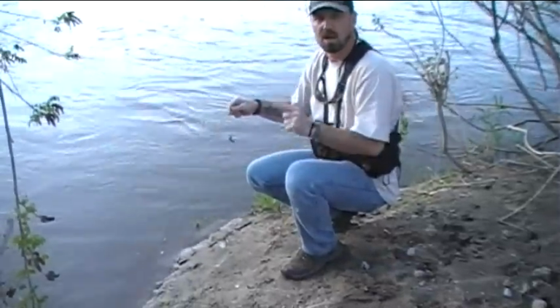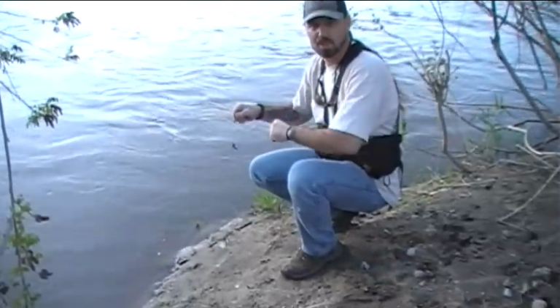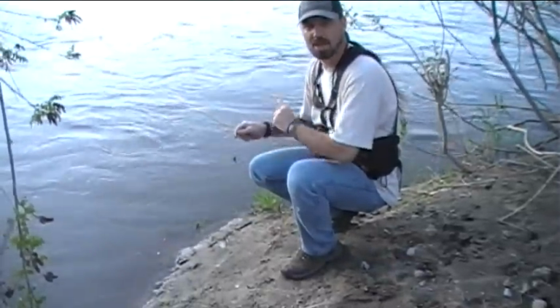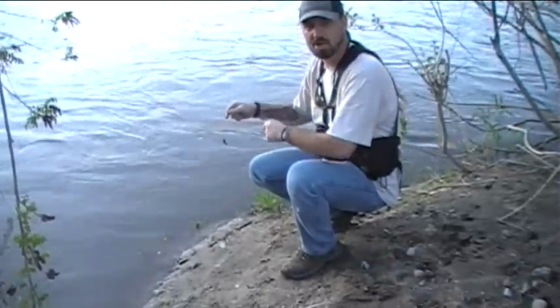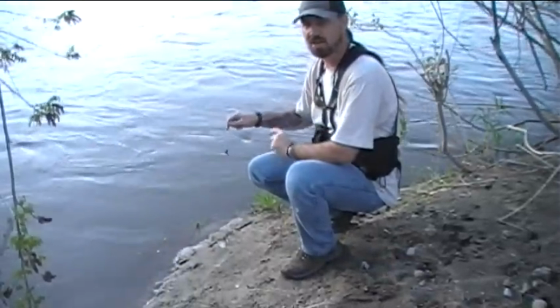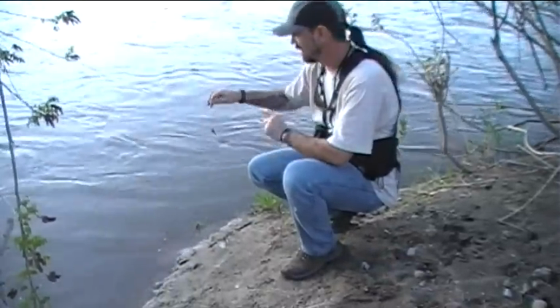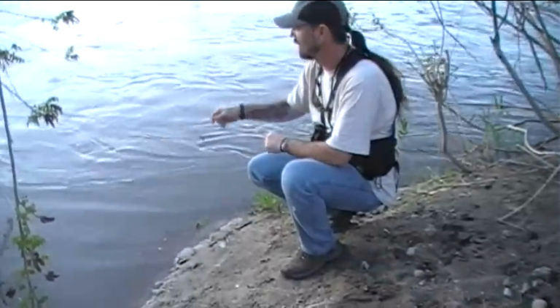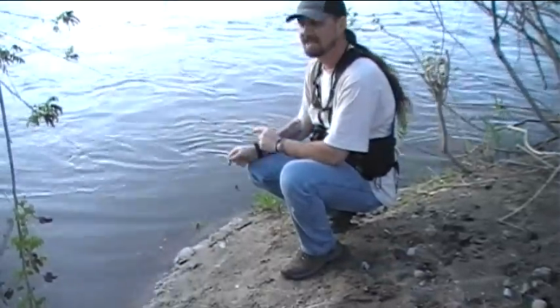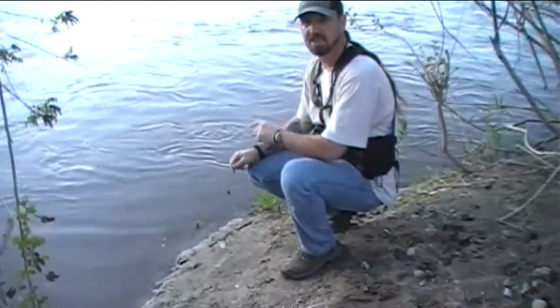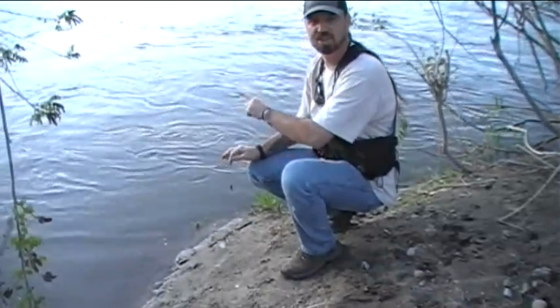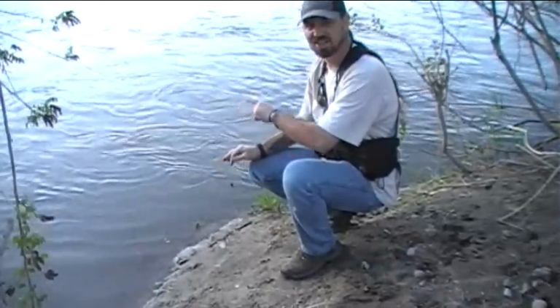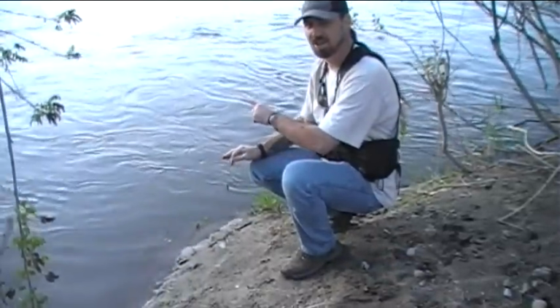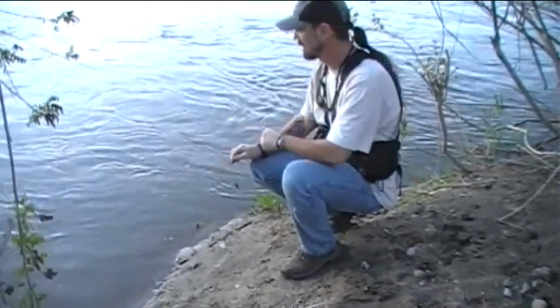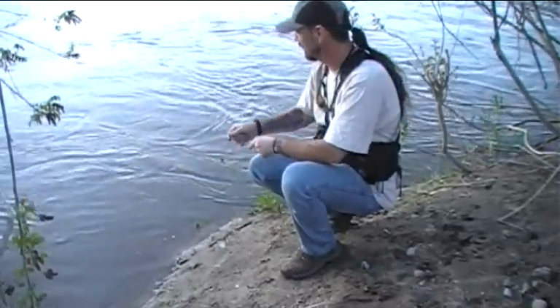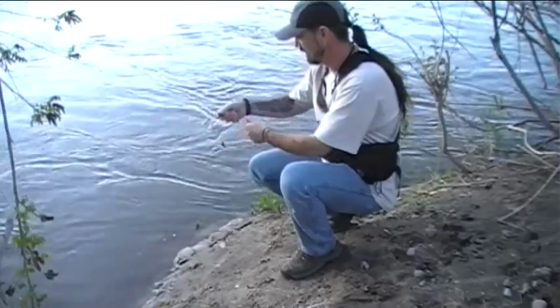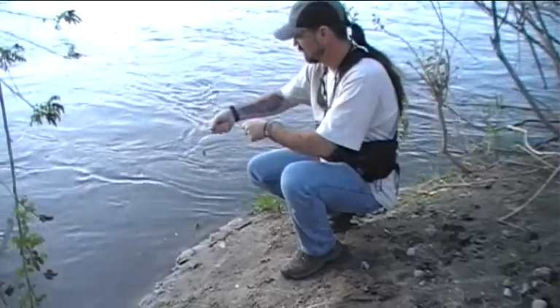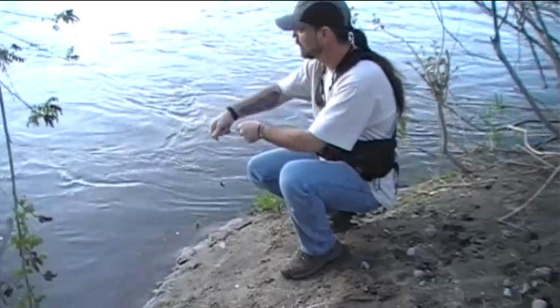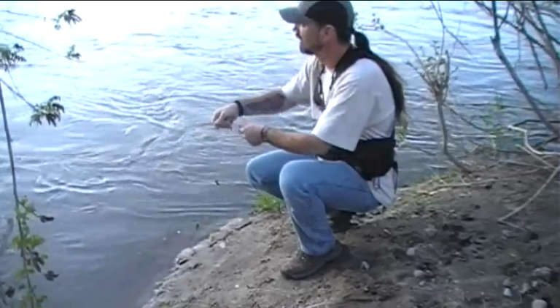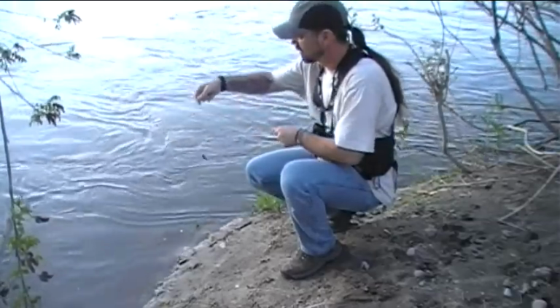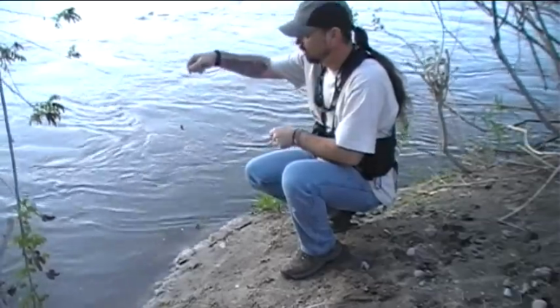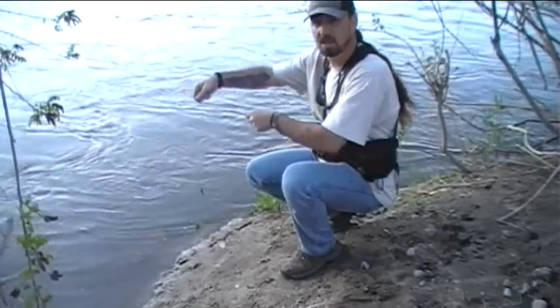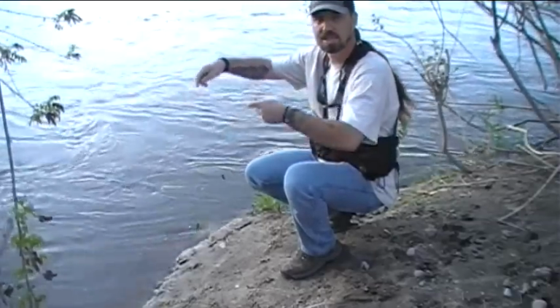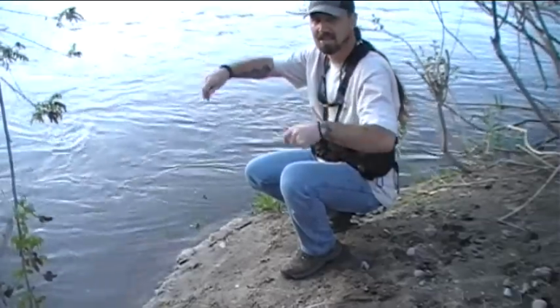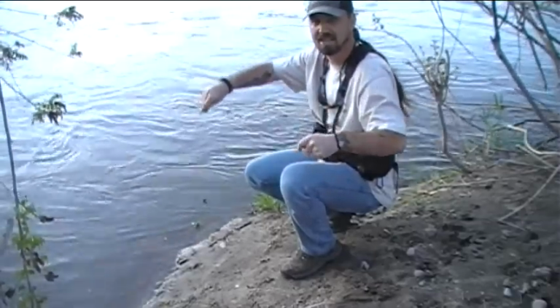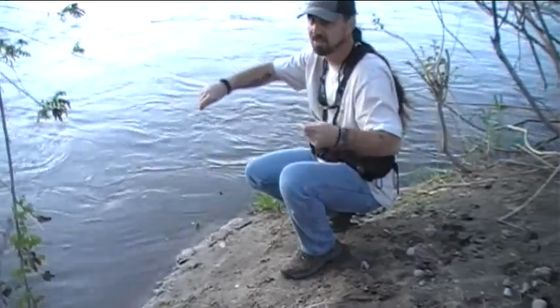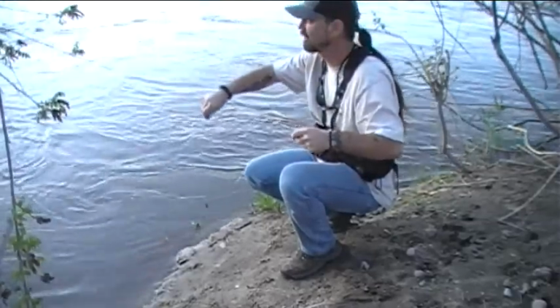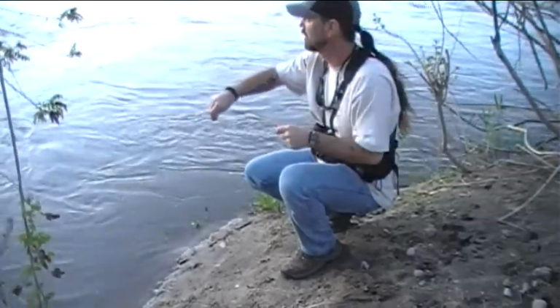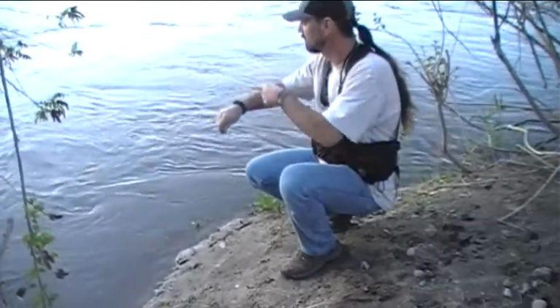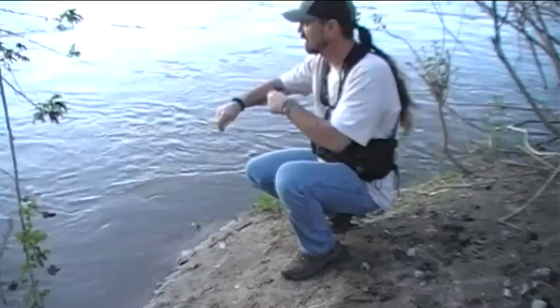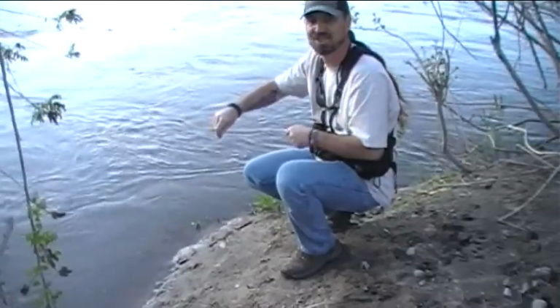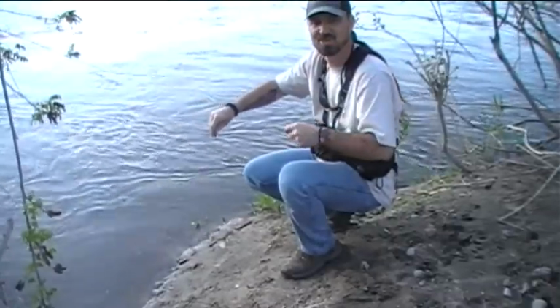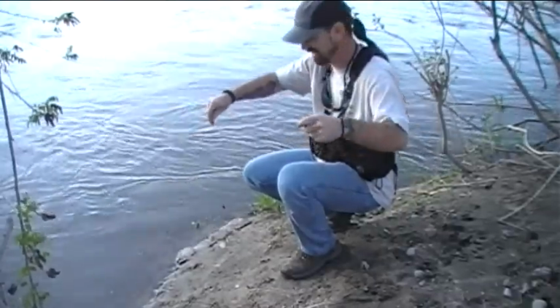All right, we're down by the water now. Like I said, I know there's a lot of creek chub in this area — we've caught tons of them here. So we're just going to hand line it and see if we can't catch a fish. In fact, one just jumped right there.